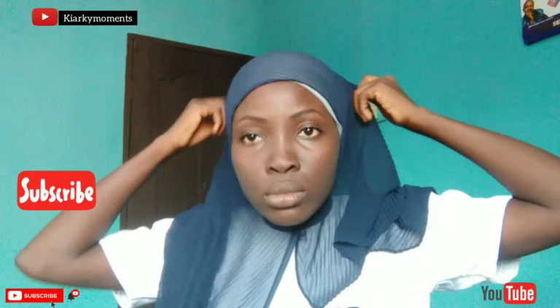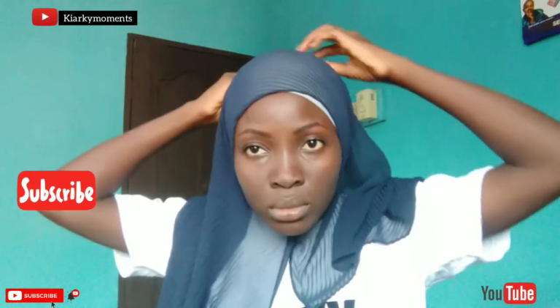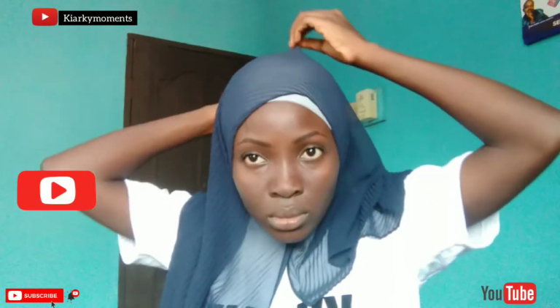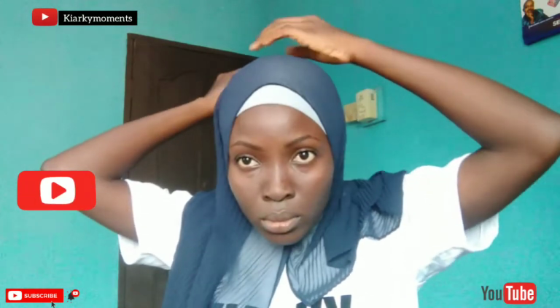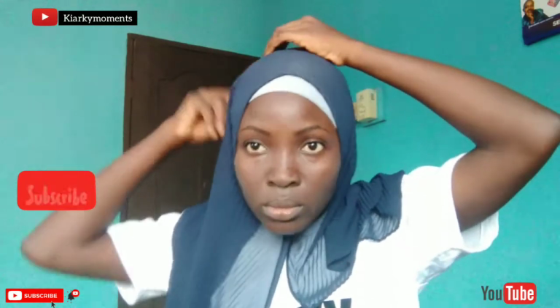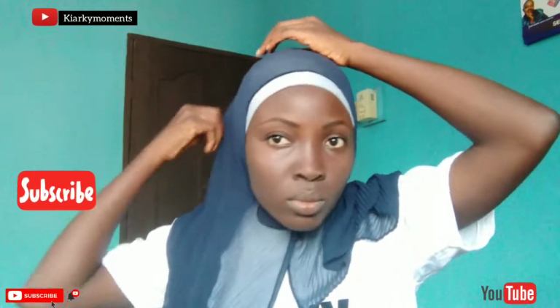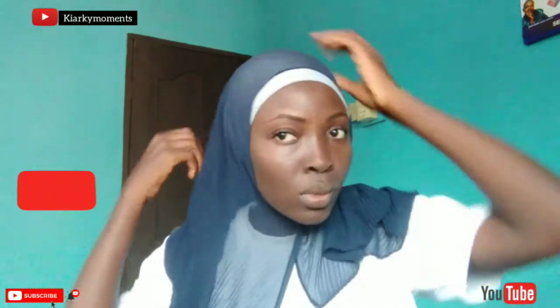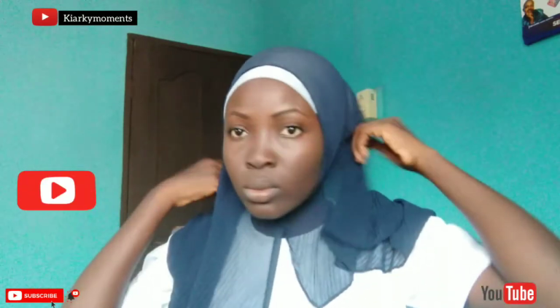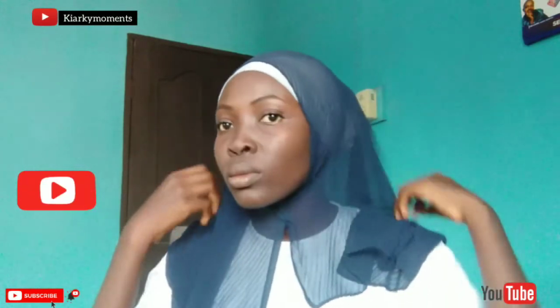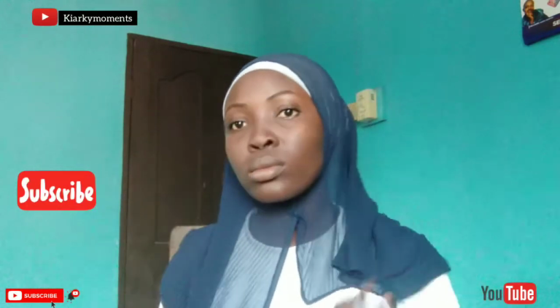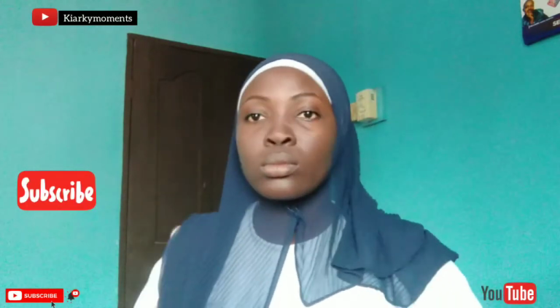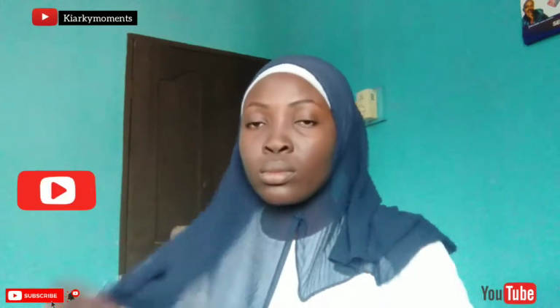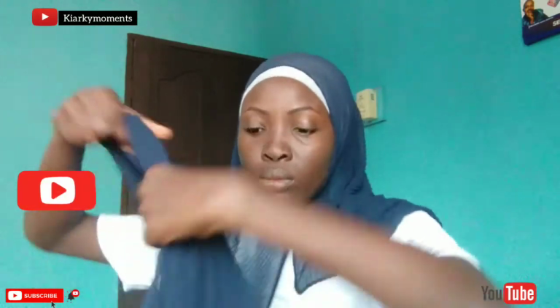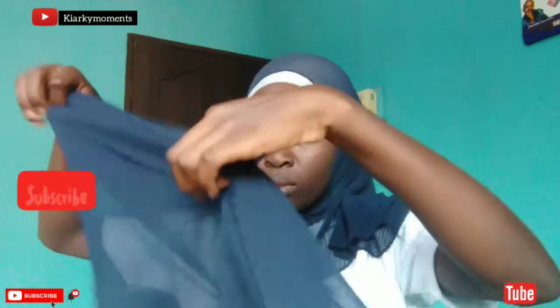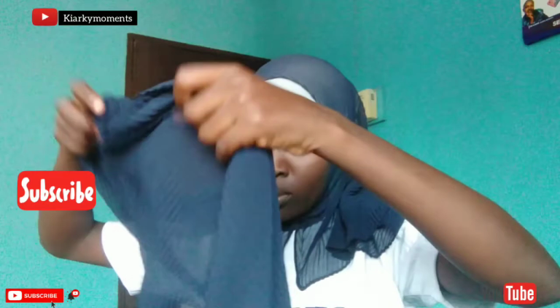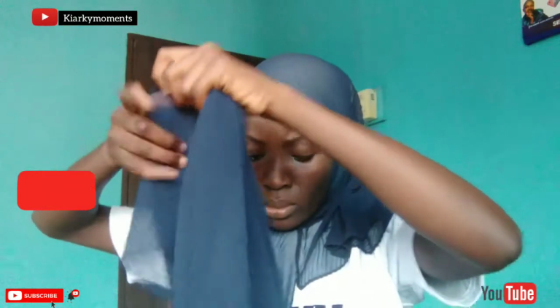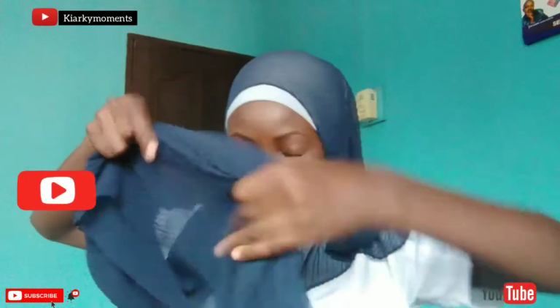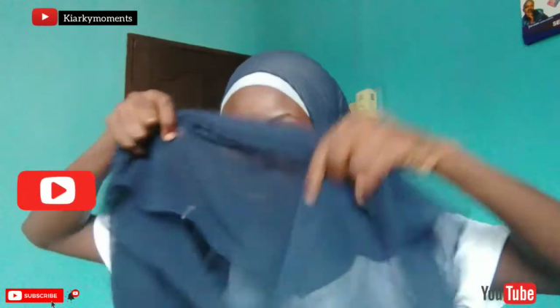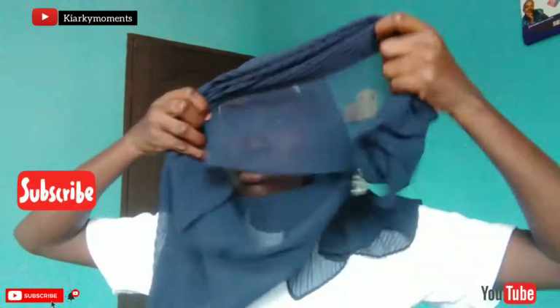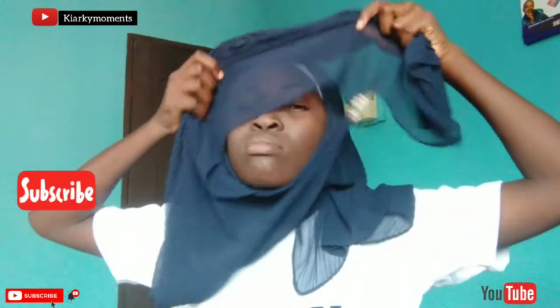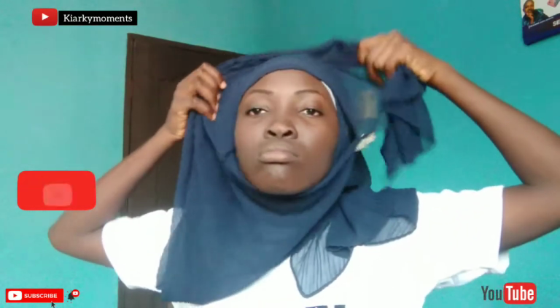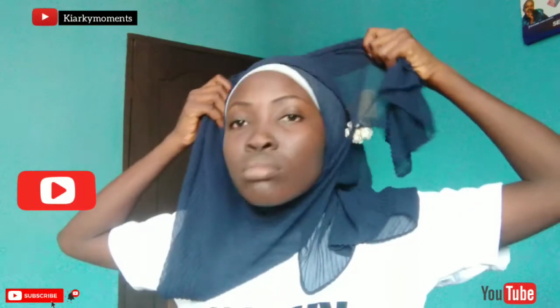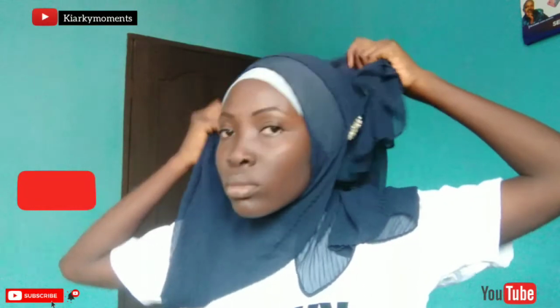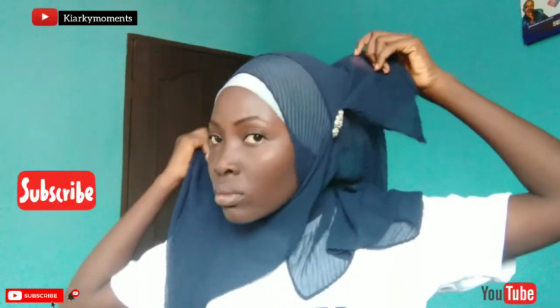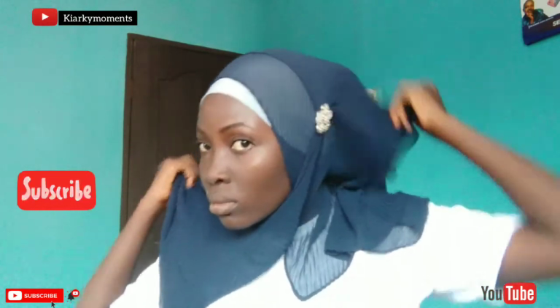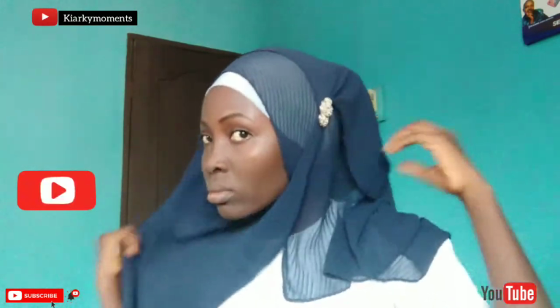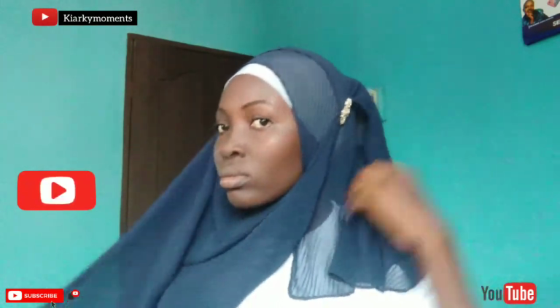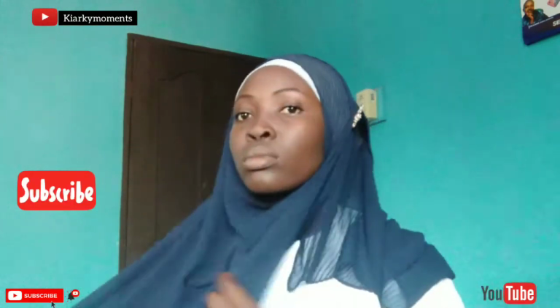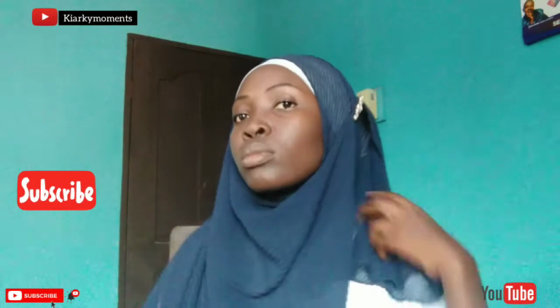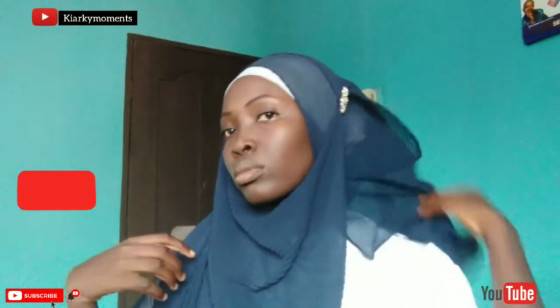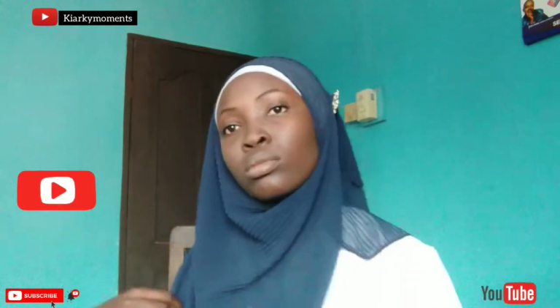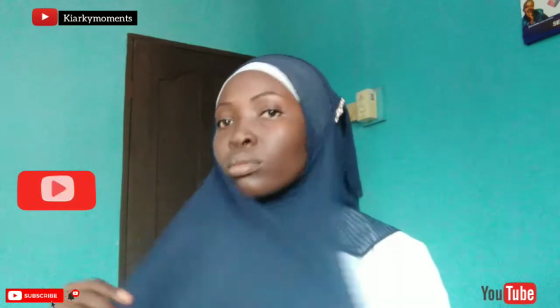This hijab is kind of transparent, so that's why I'm putting on an undercap. It depends on the hijab you're wearing. Basically, I'm done creating my loop hijab style.